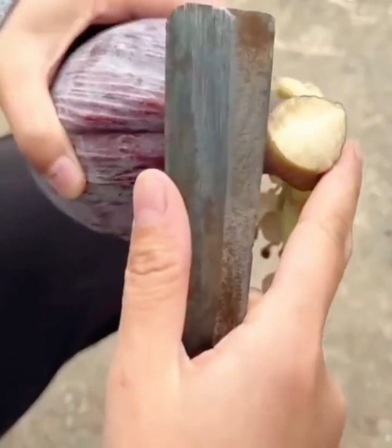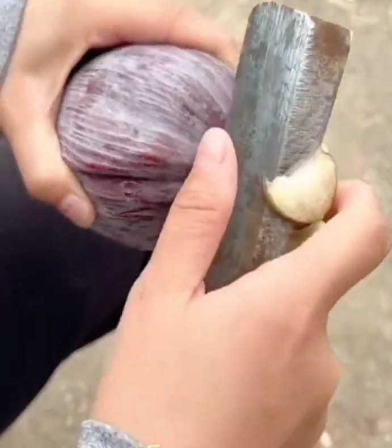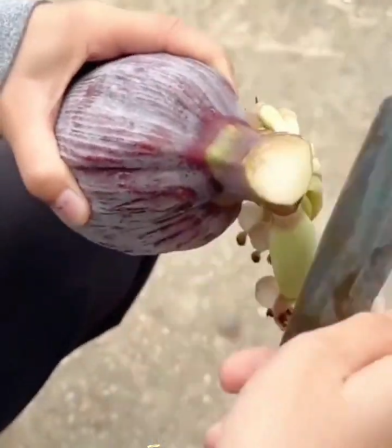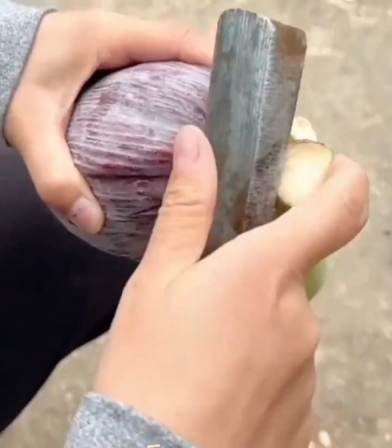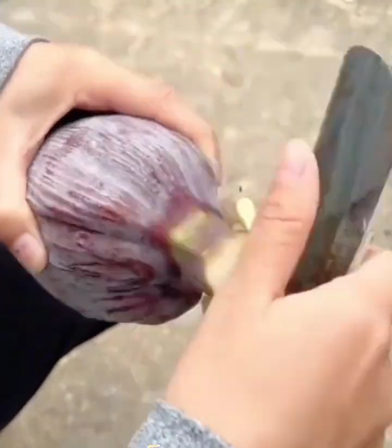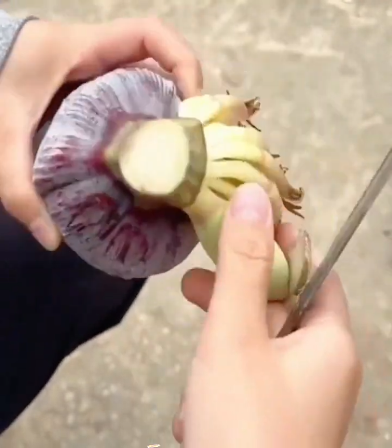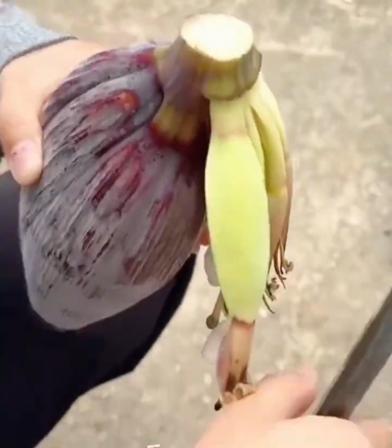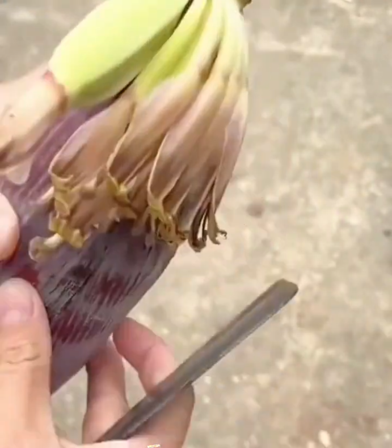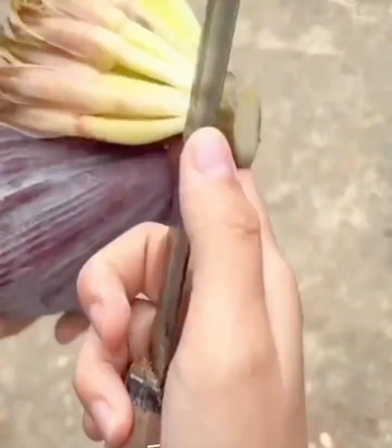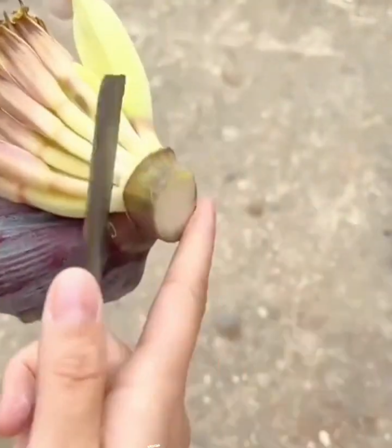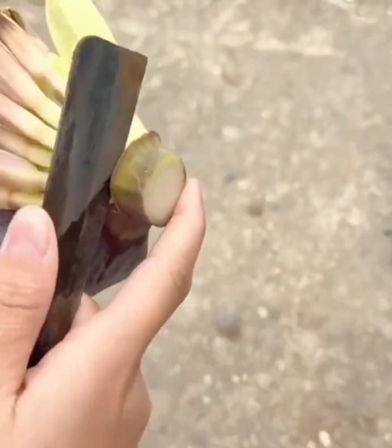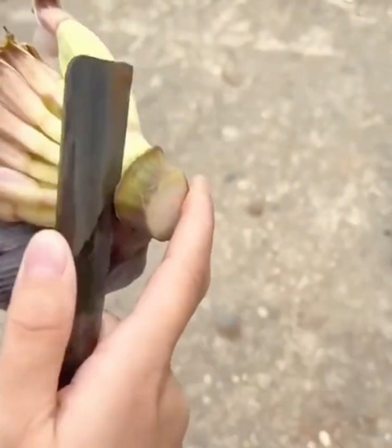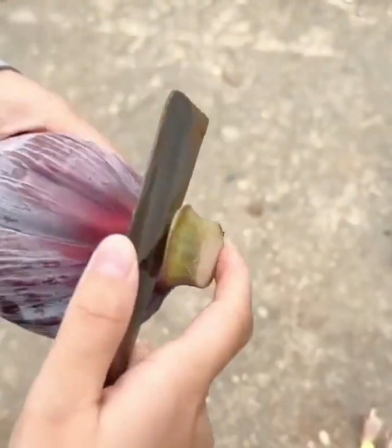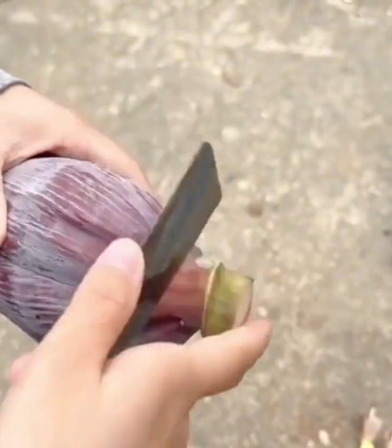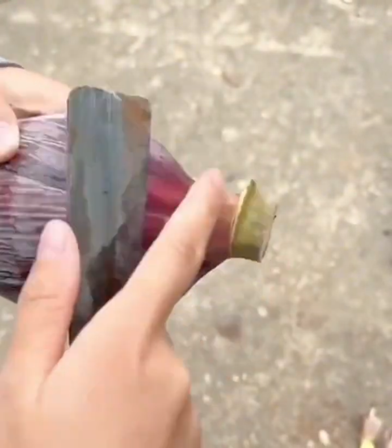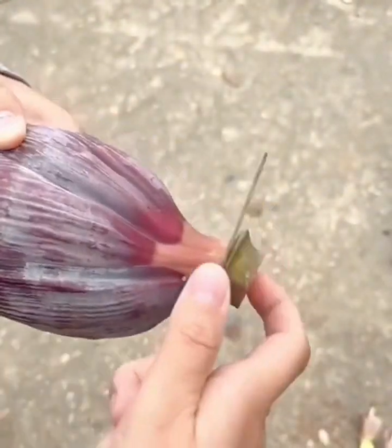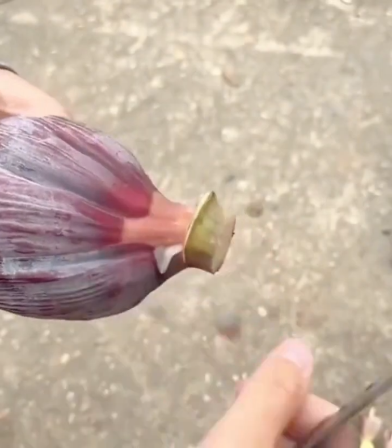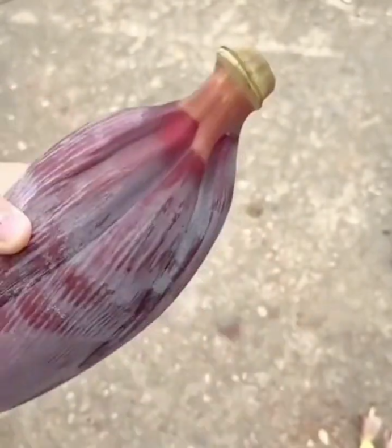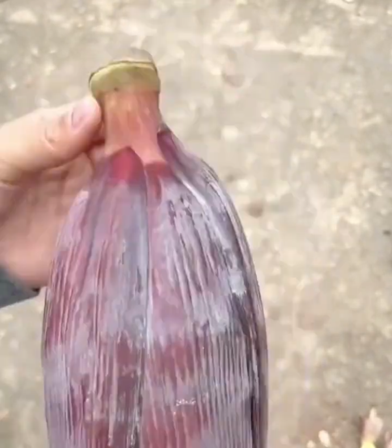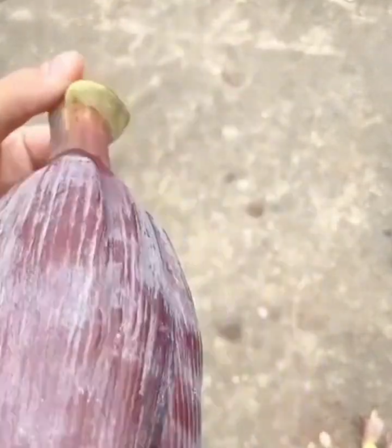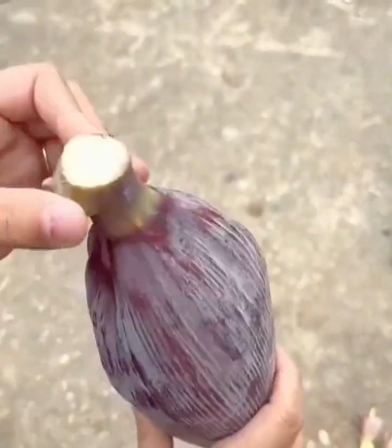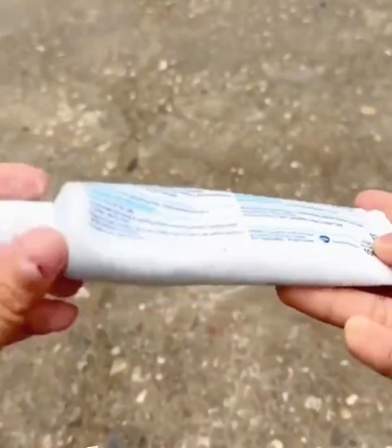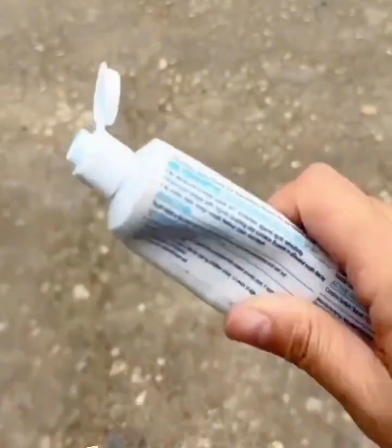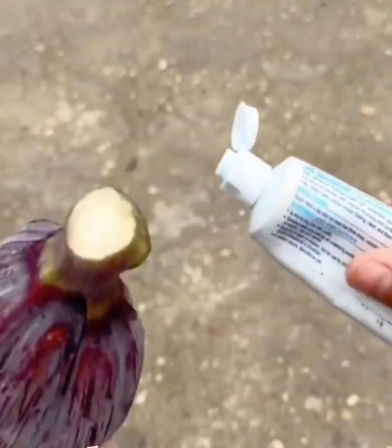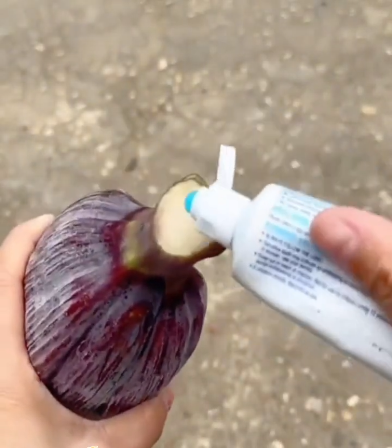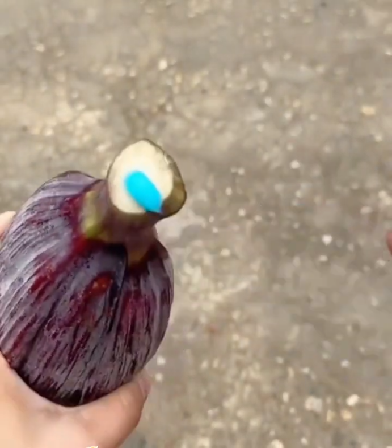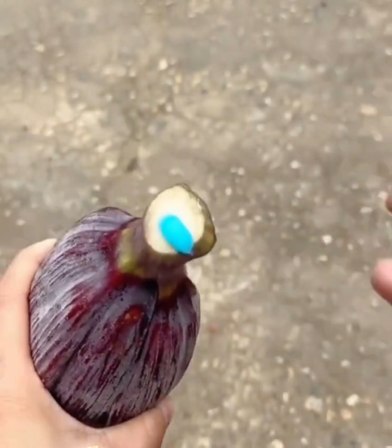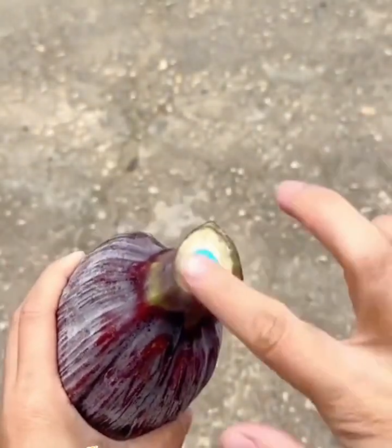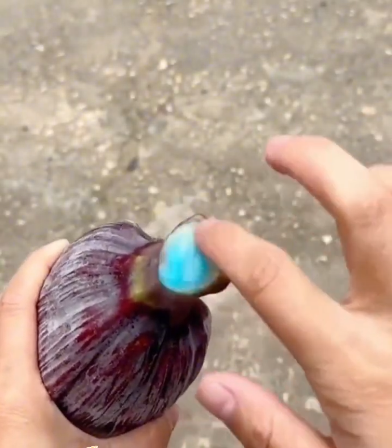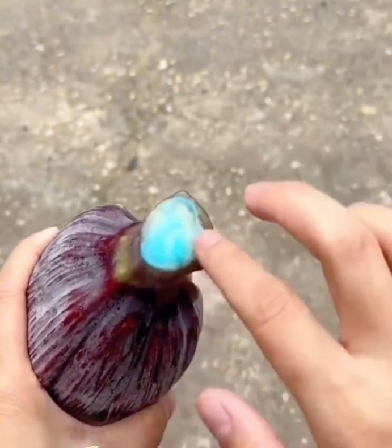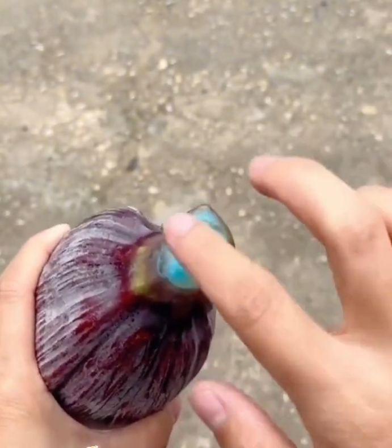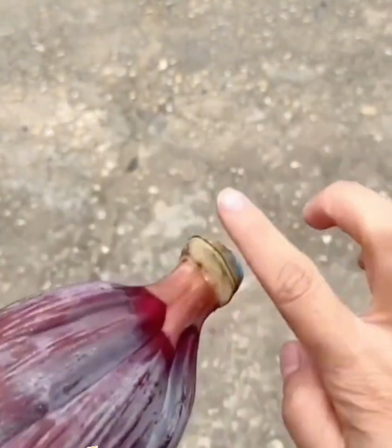First, get a fresh and healthy heart of banana. Then put a little amount of toothpaste on the top edge of the heart of banana.